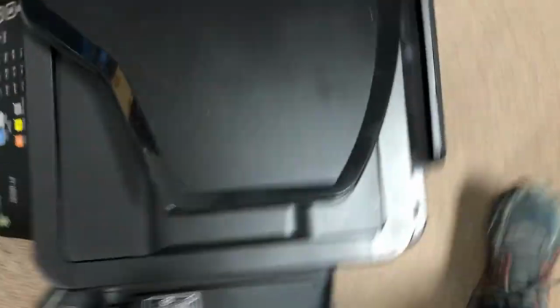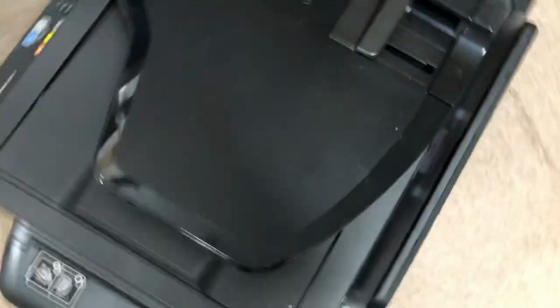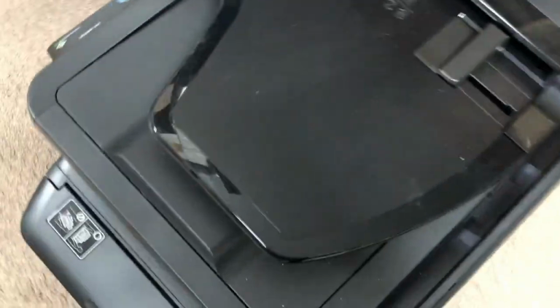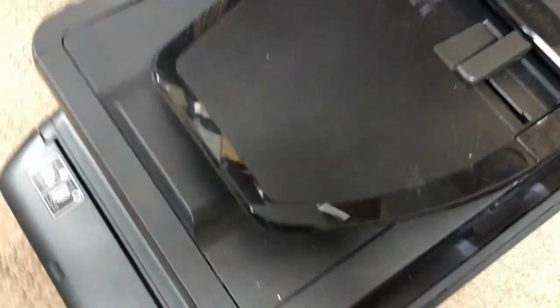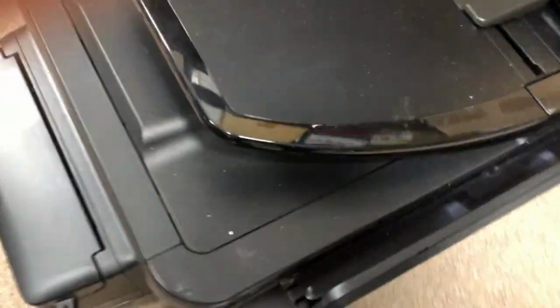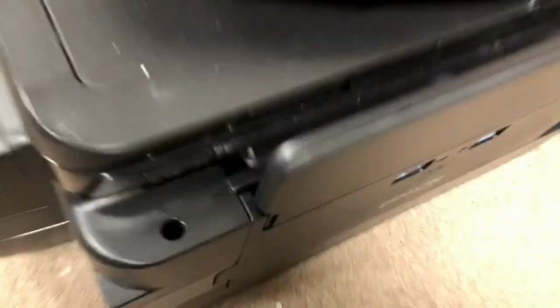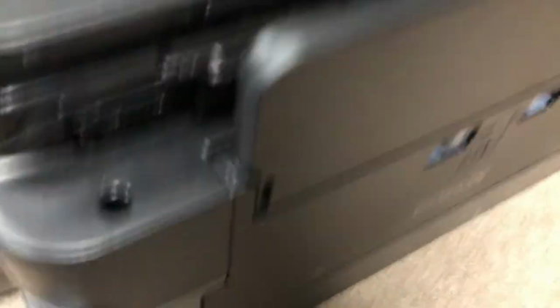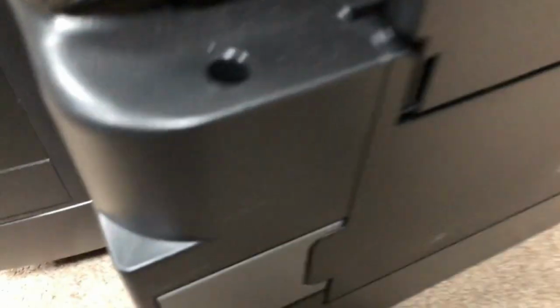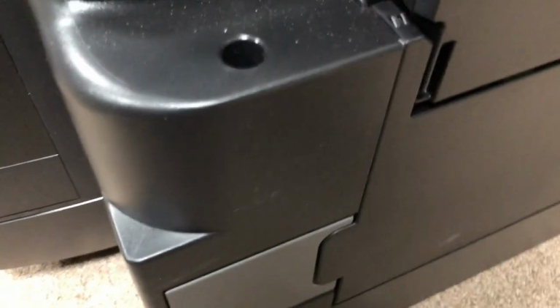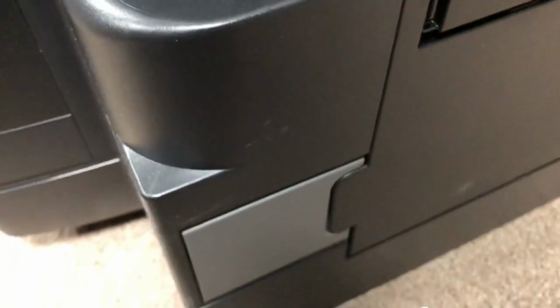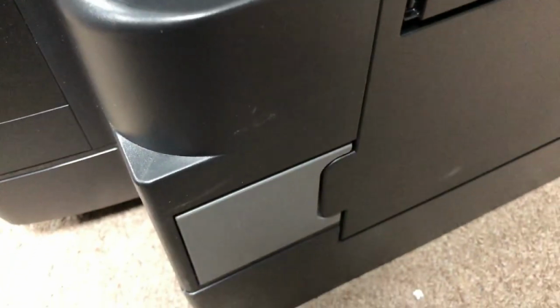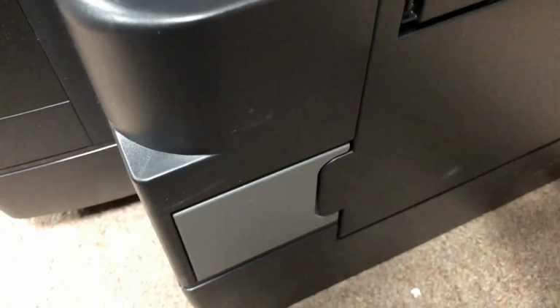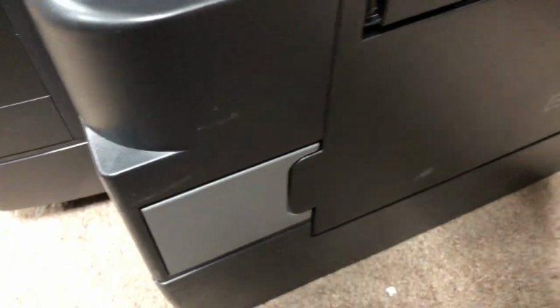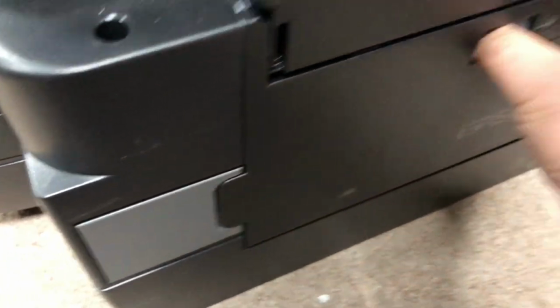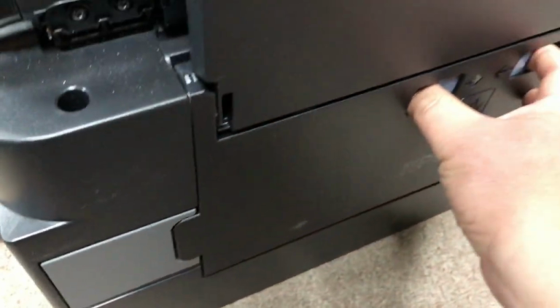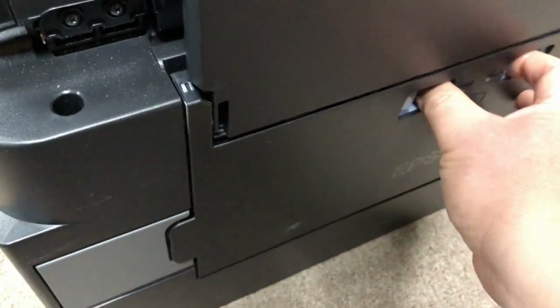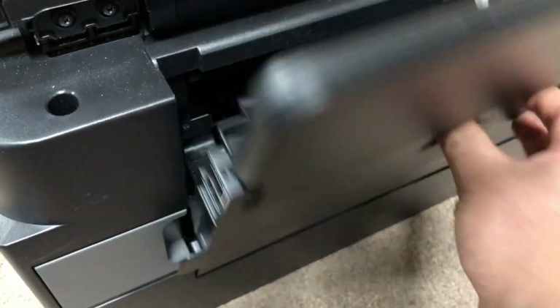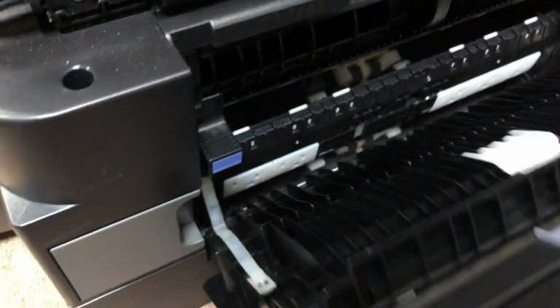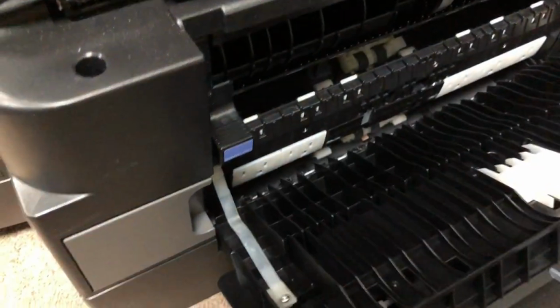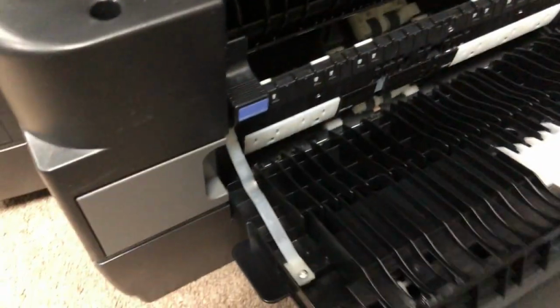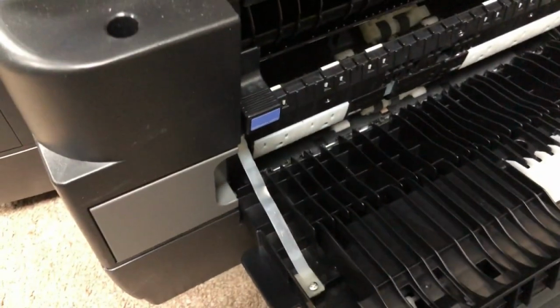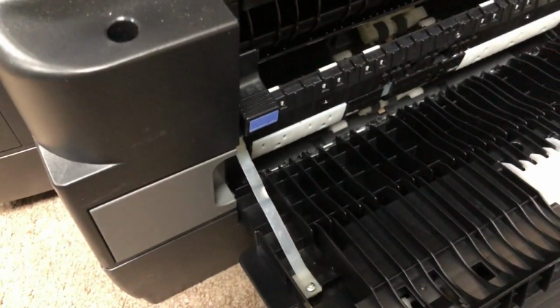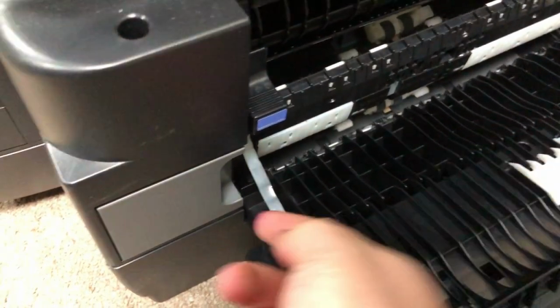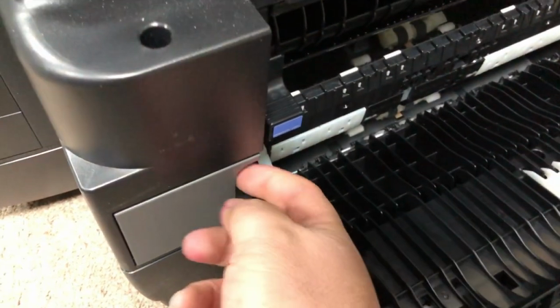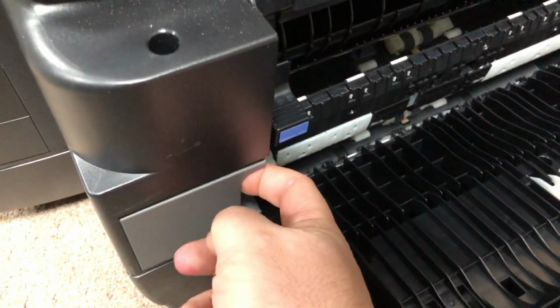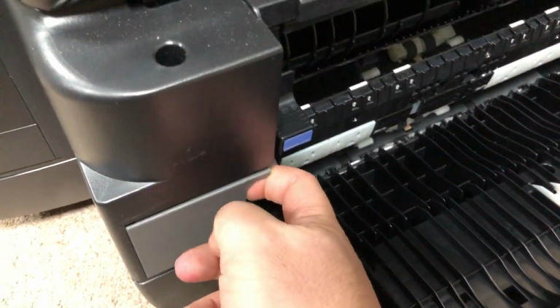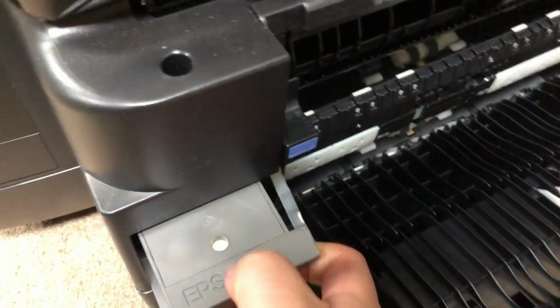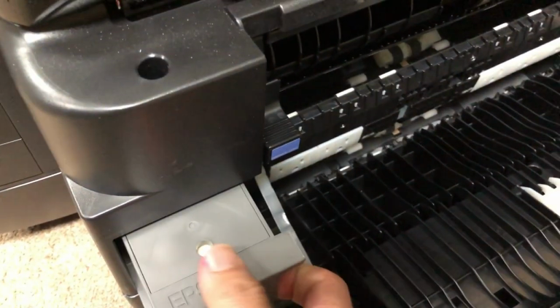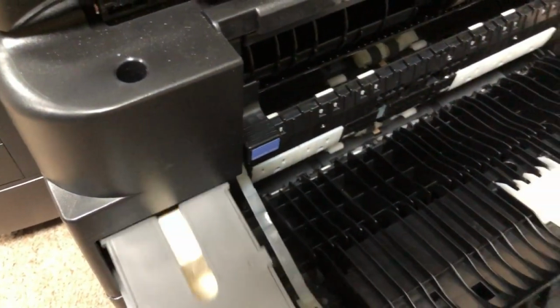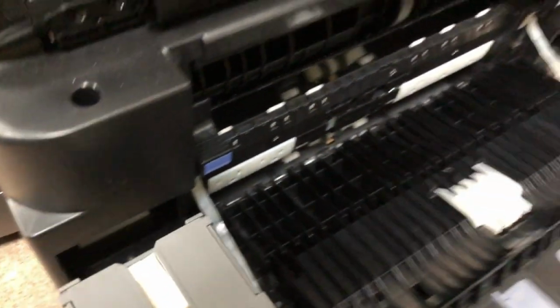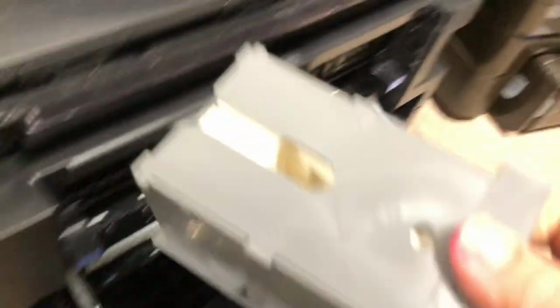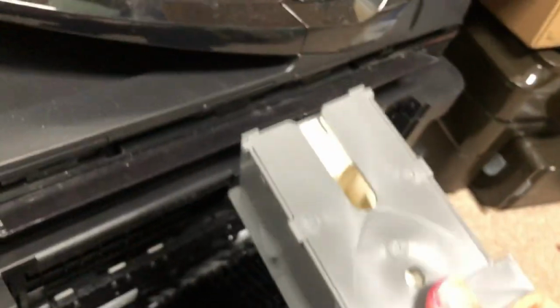To remove the waste tank is very easy. You just remove this tray — put your finger here and then pull it off.